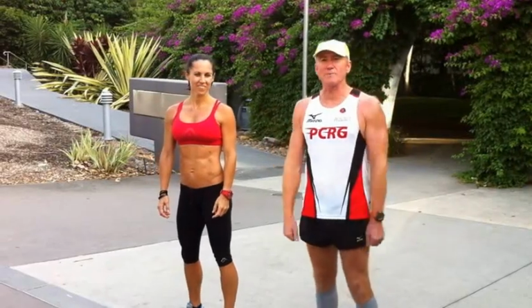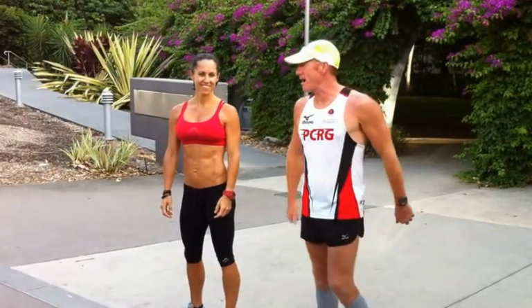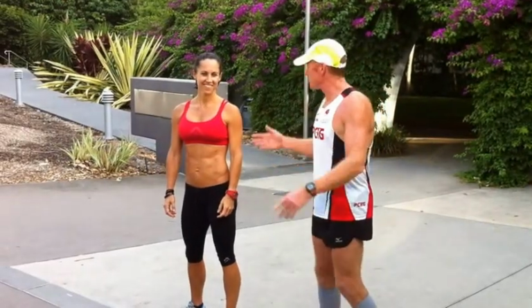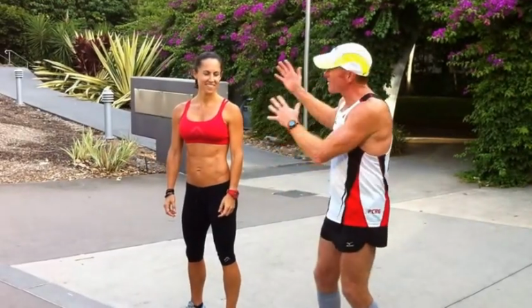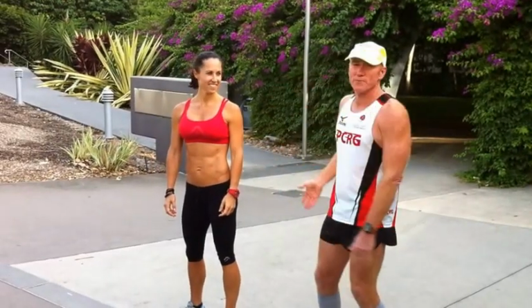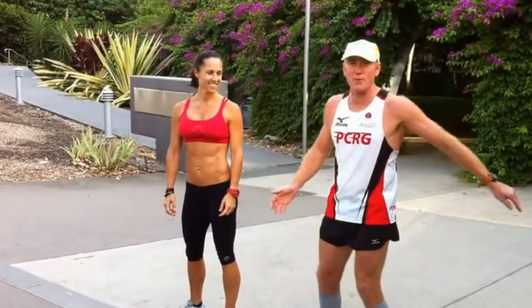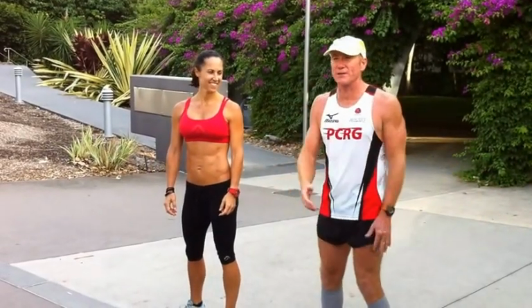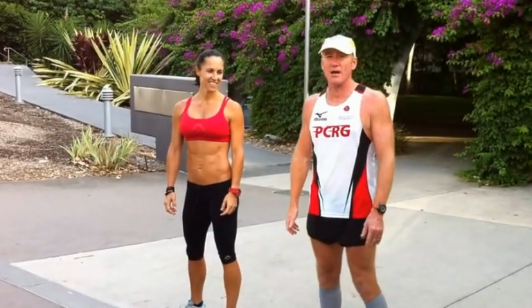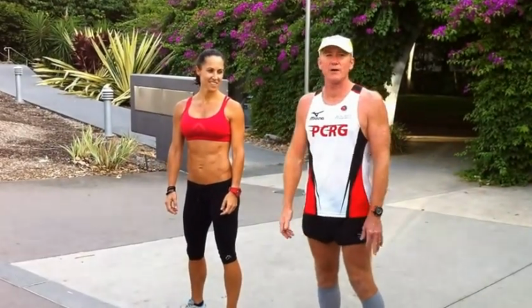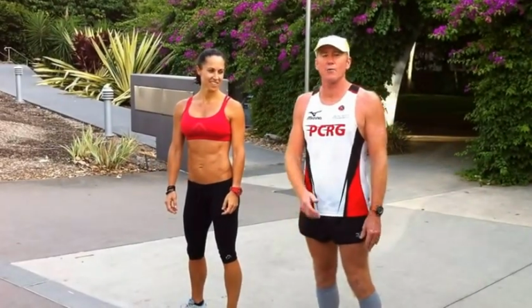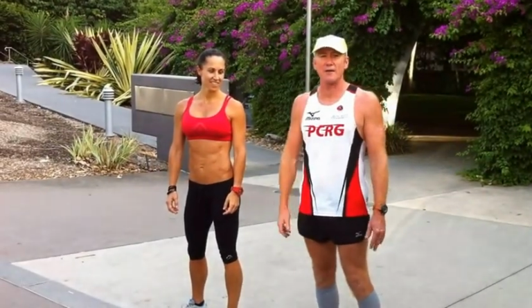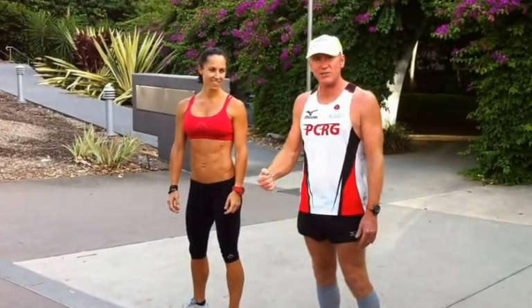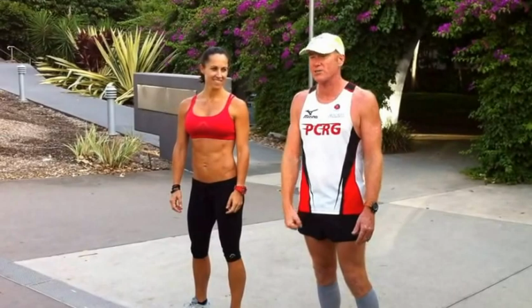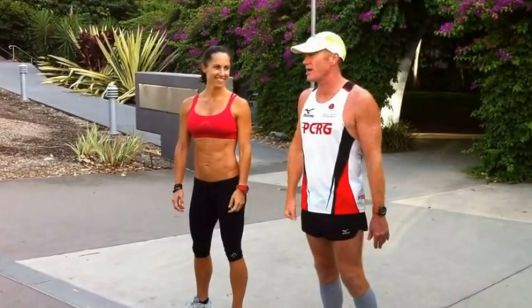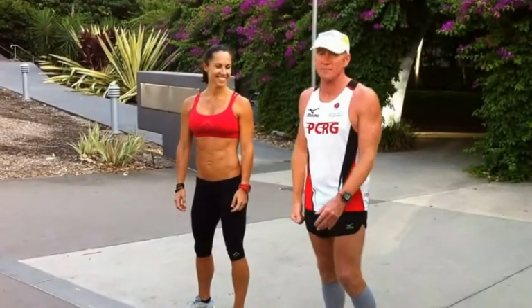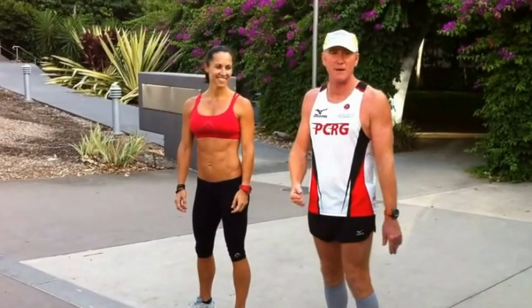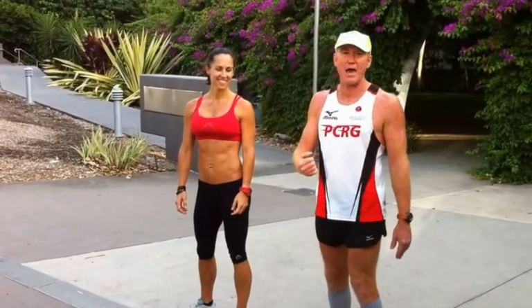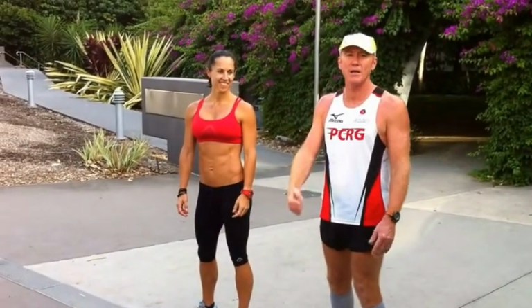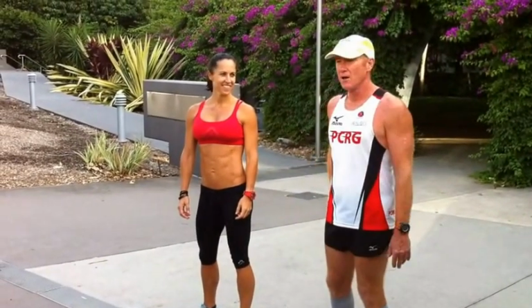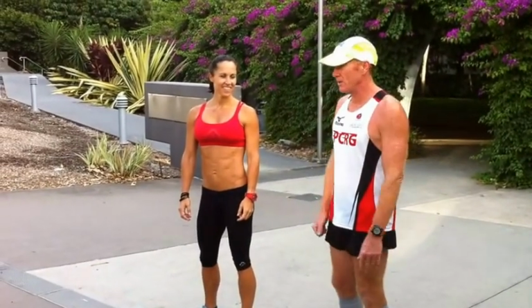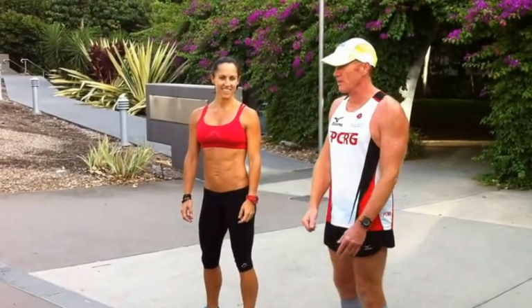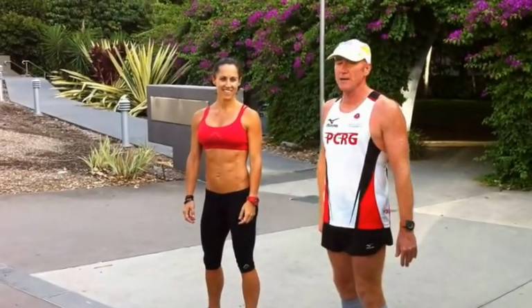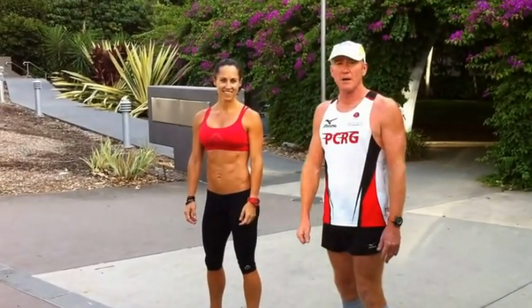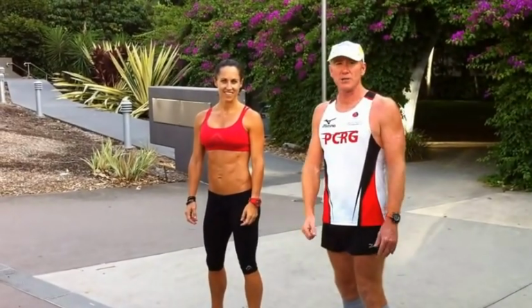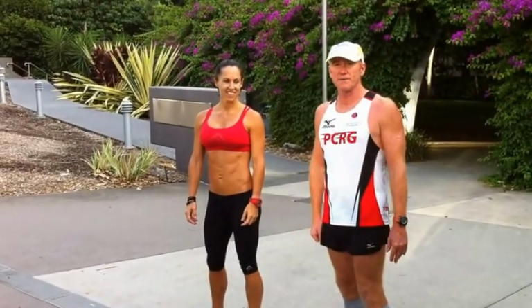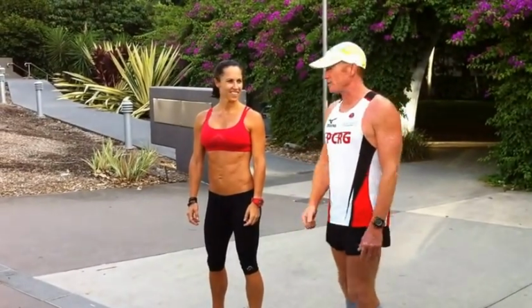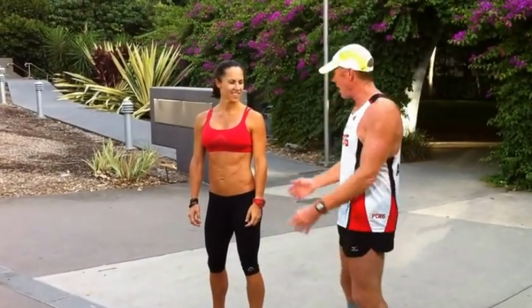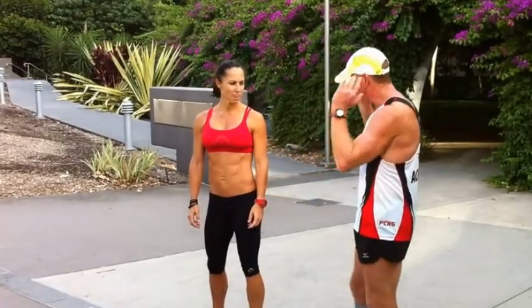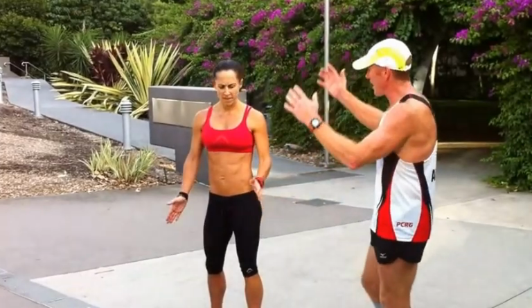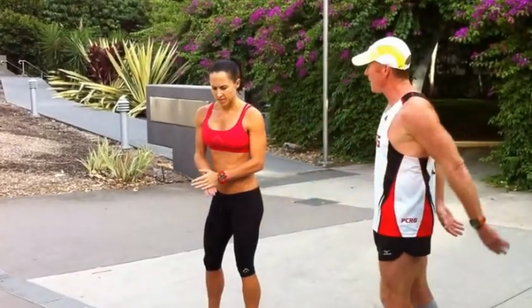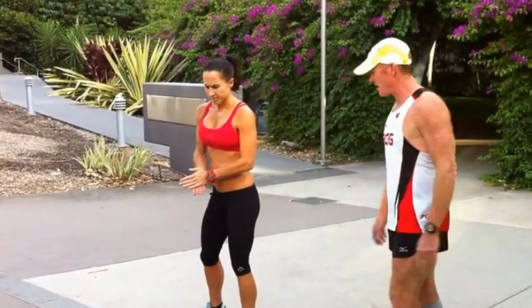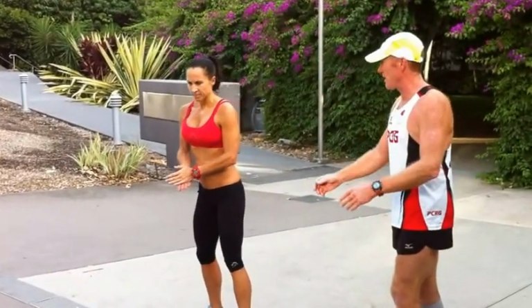My name's Pat Carroll and this is Sally Brewer from Sally Brewer Fitness. You'll be working out at the PCRG station at Muscle Up for MND on Saturday, March the 15th. So Sal, what's going to go on at the PCRG station?